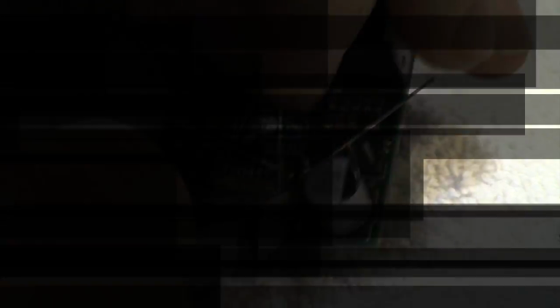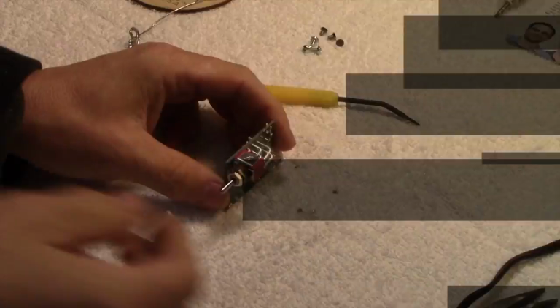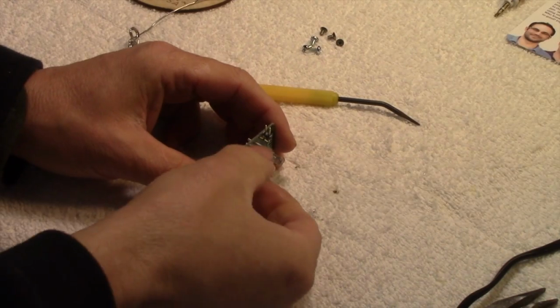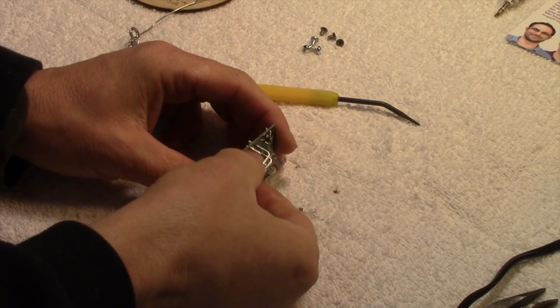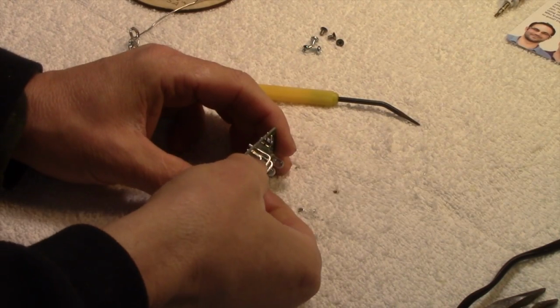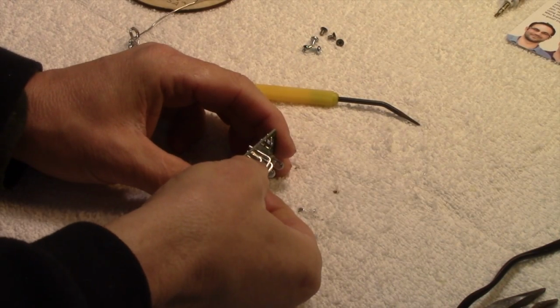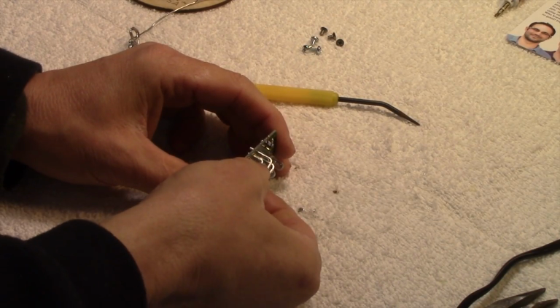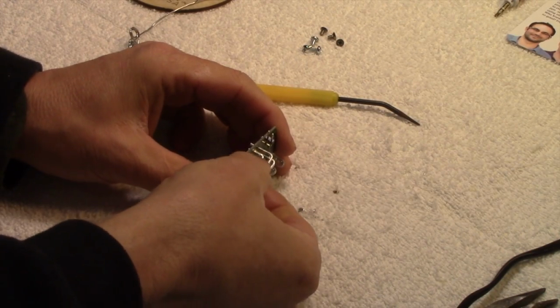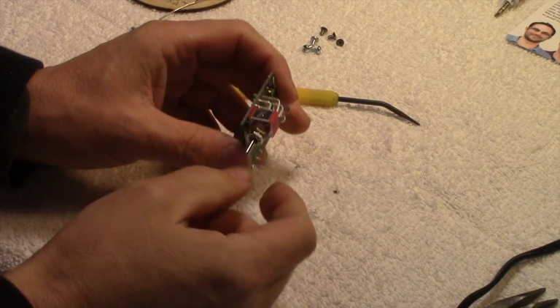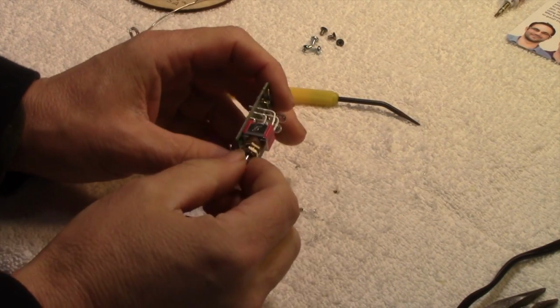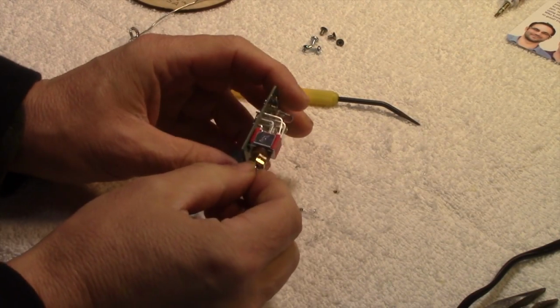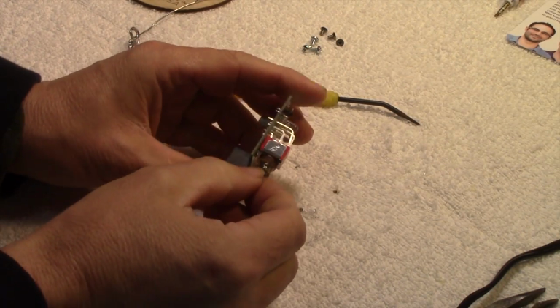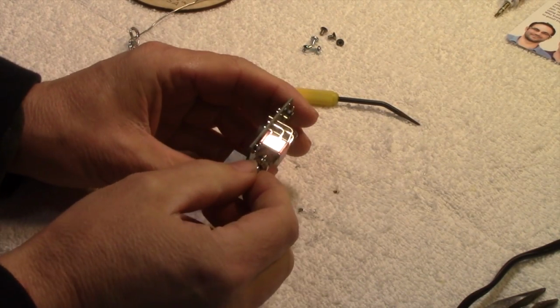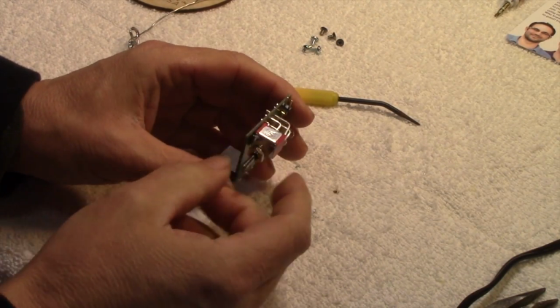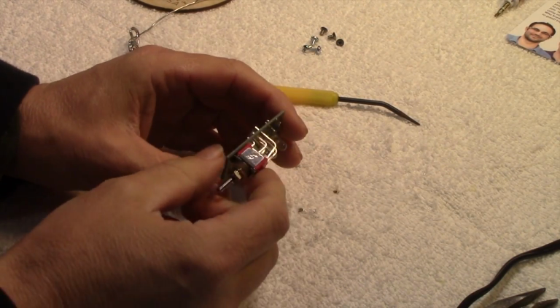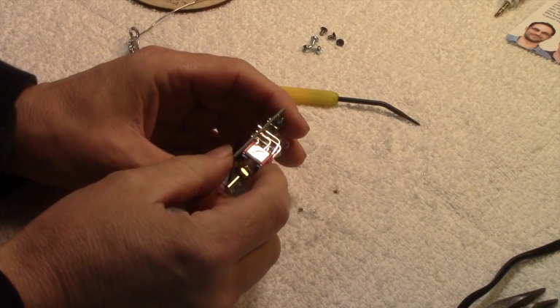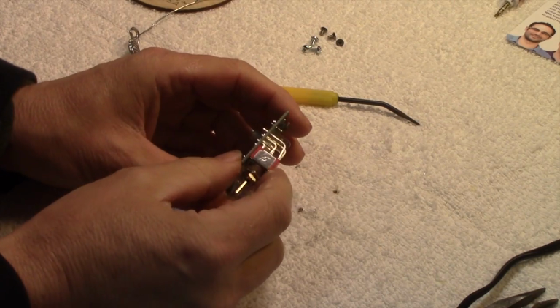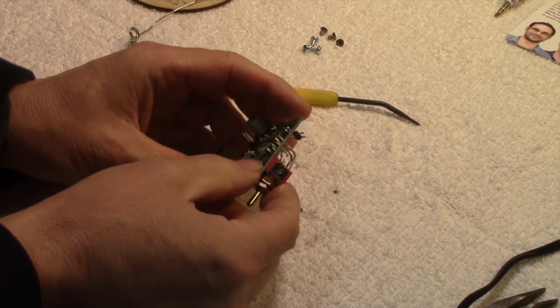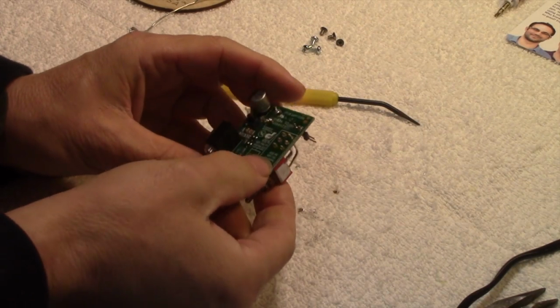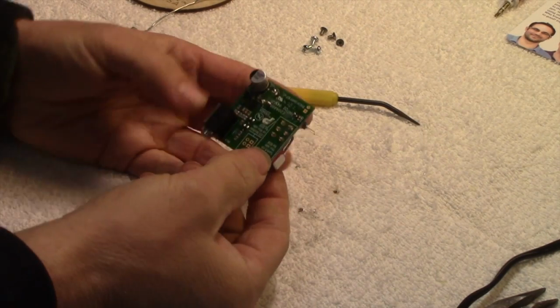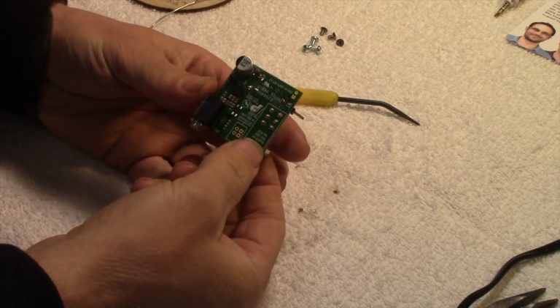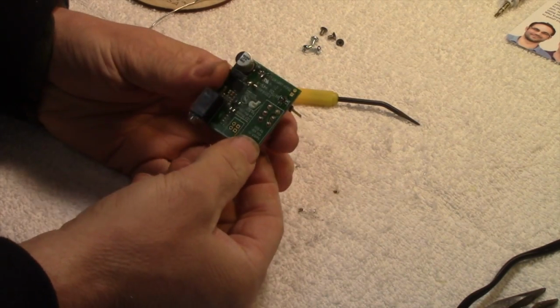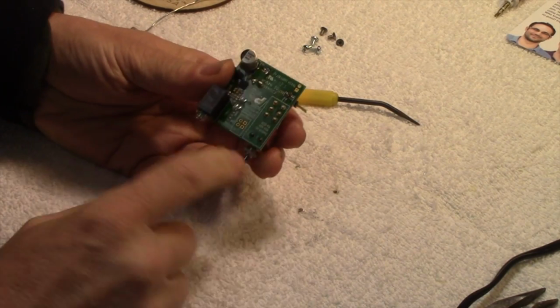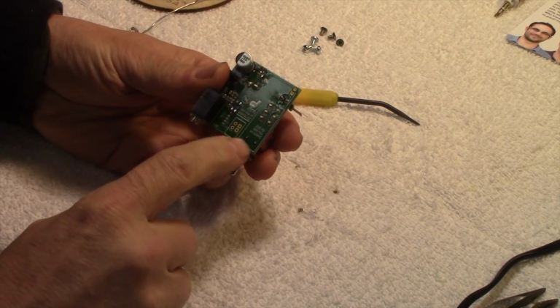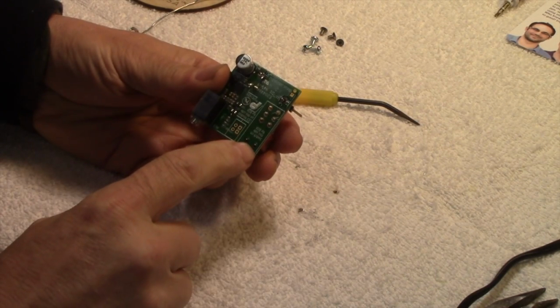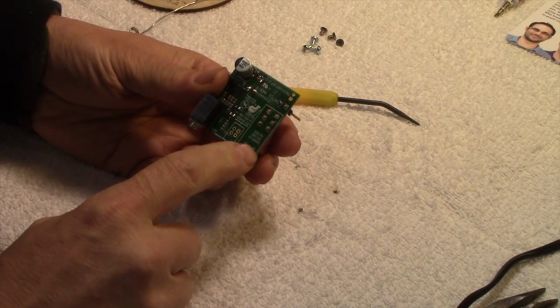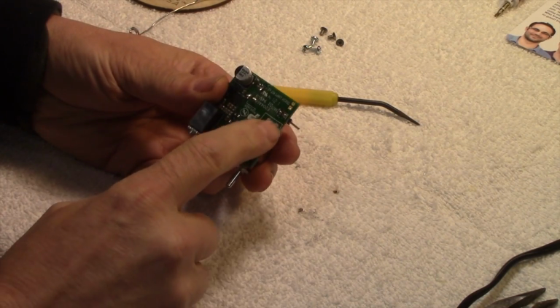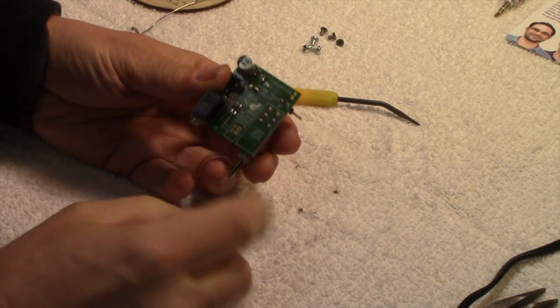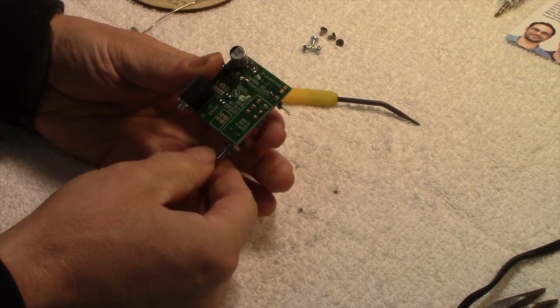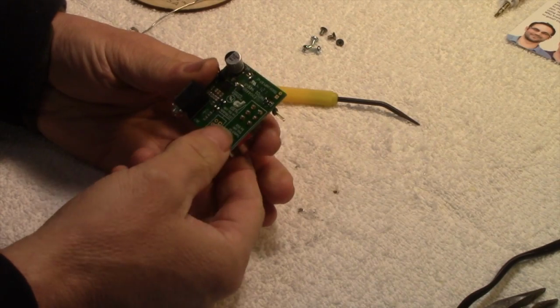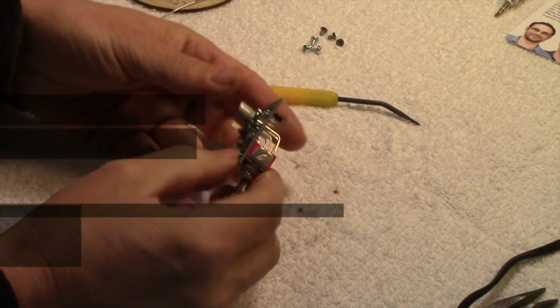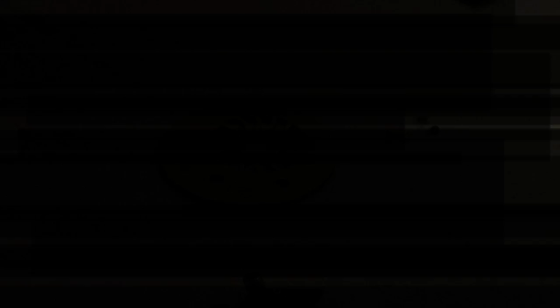The next step is to get this toggle switch soldered onto the board like this. I've already positioned it on there, and then you have eight different solder locations on this side of the board.